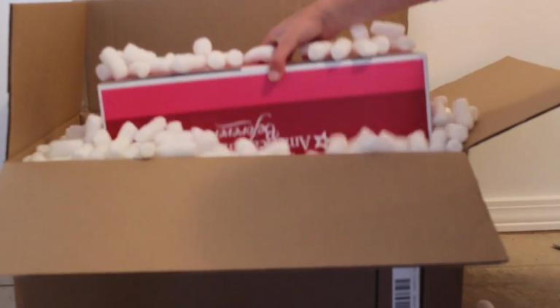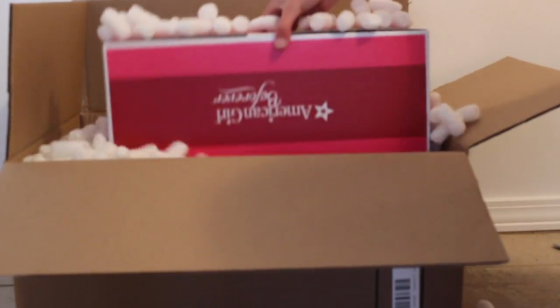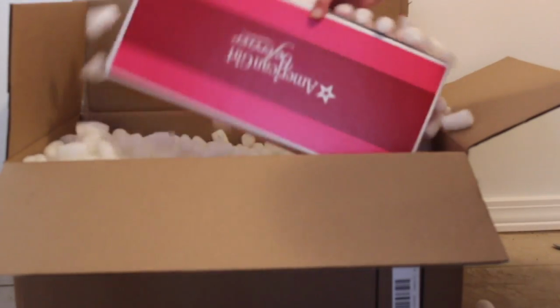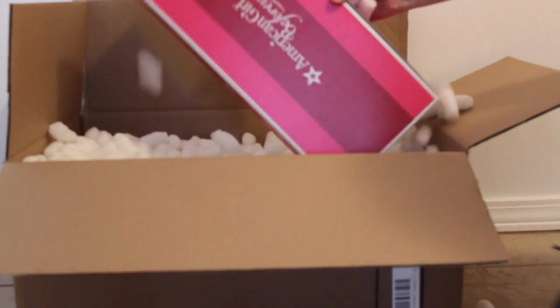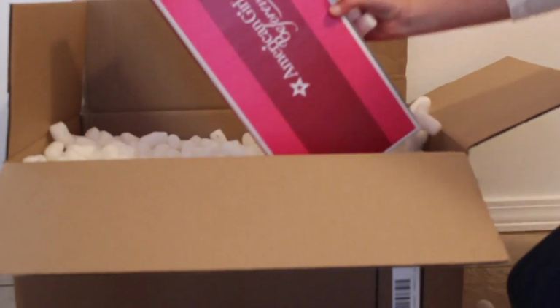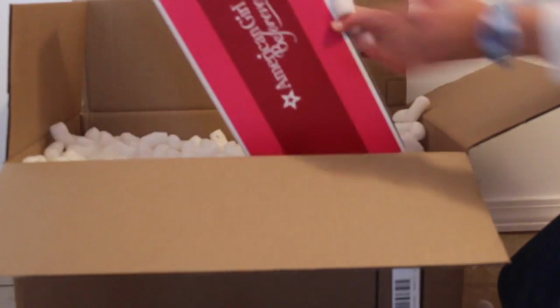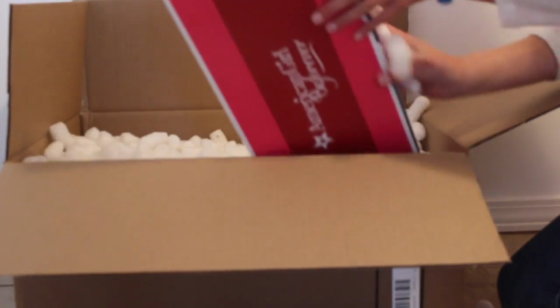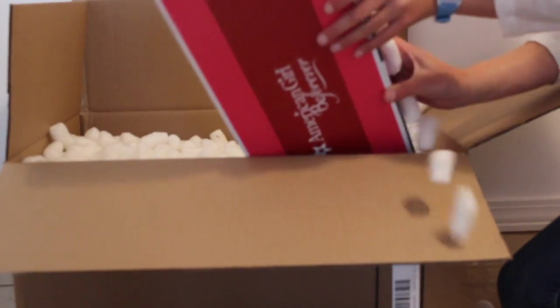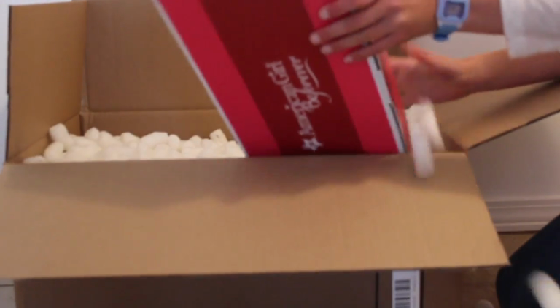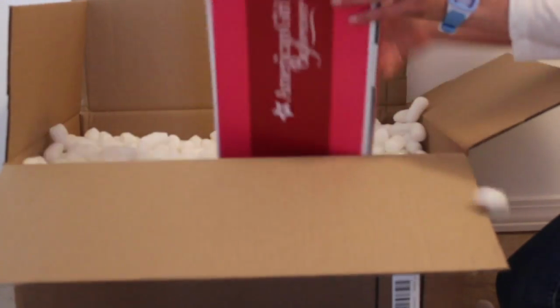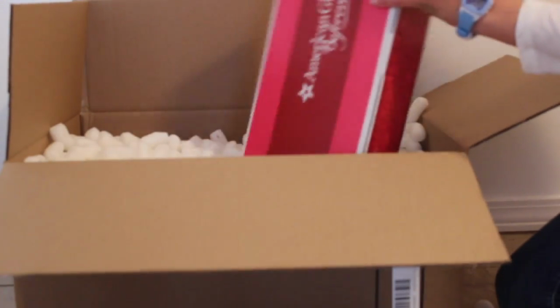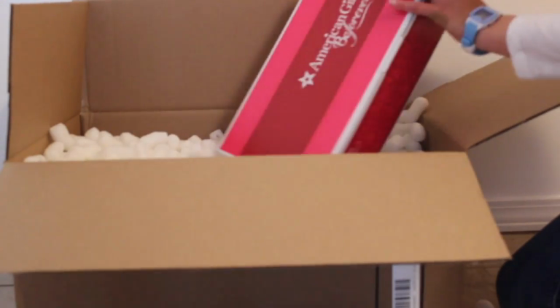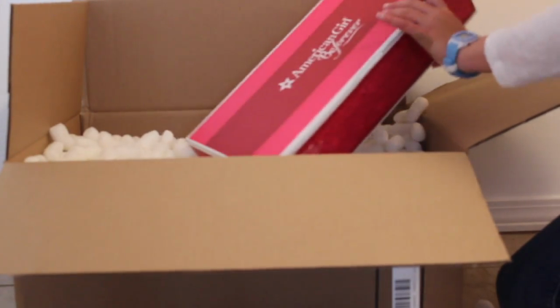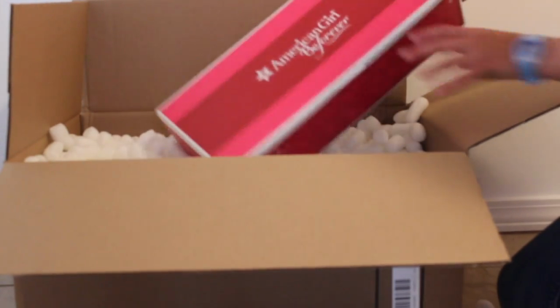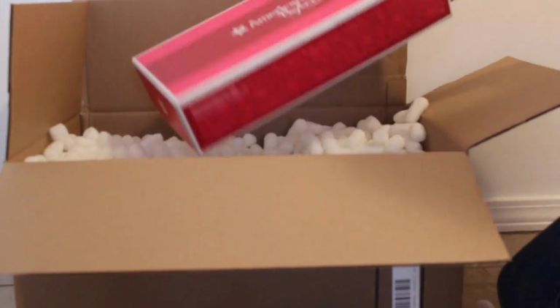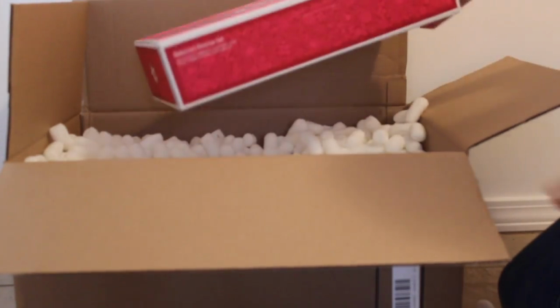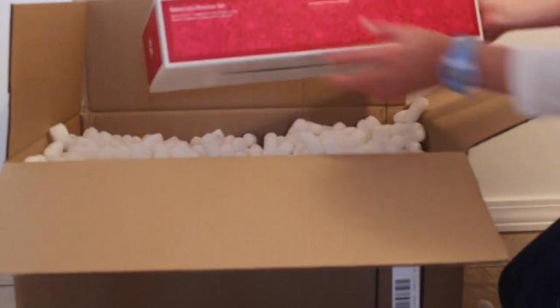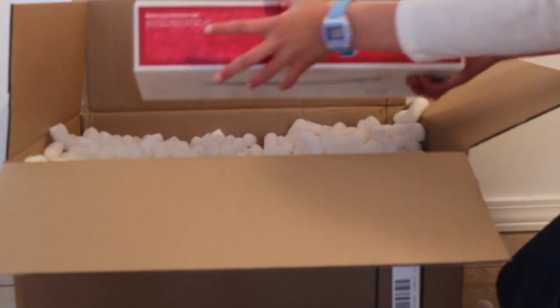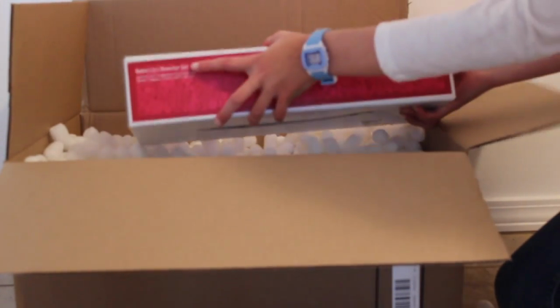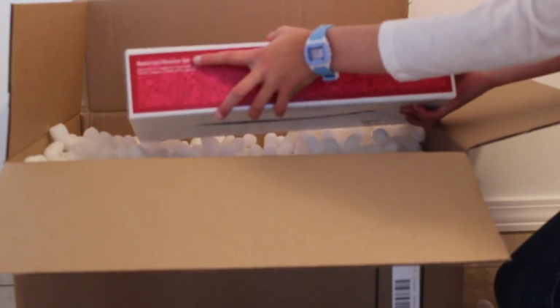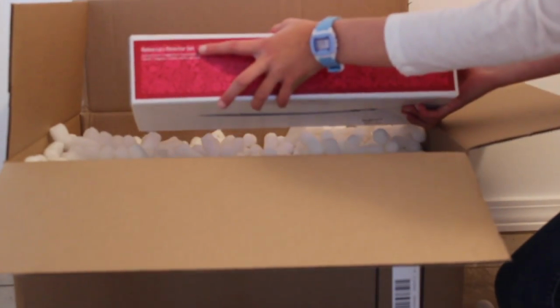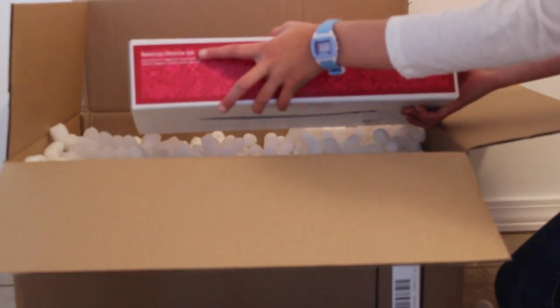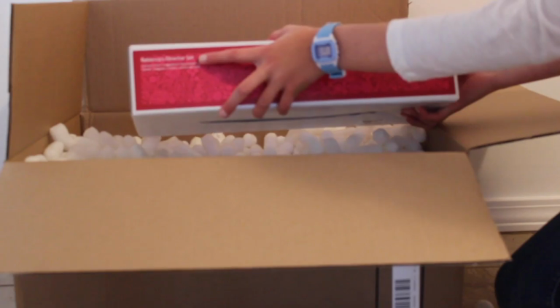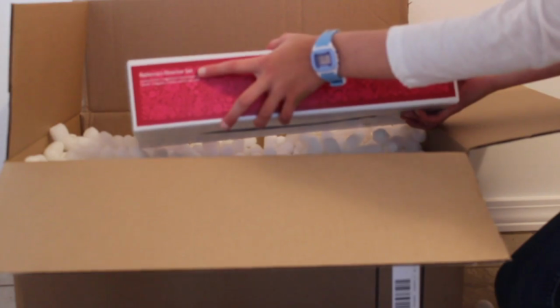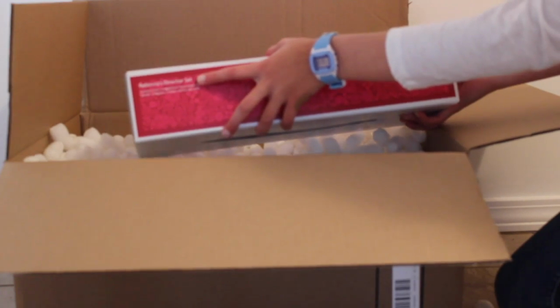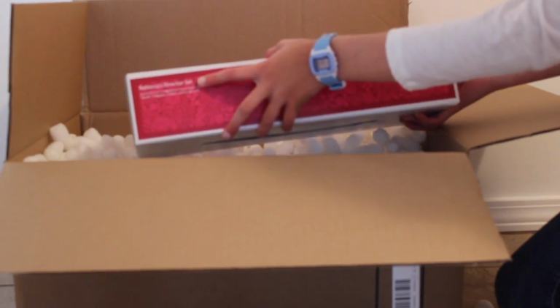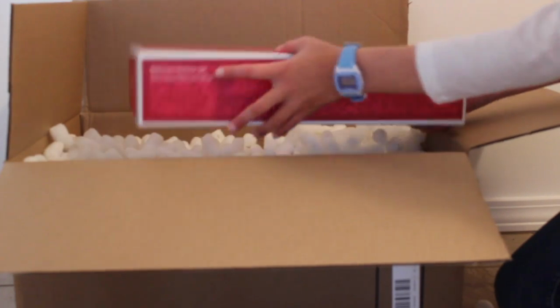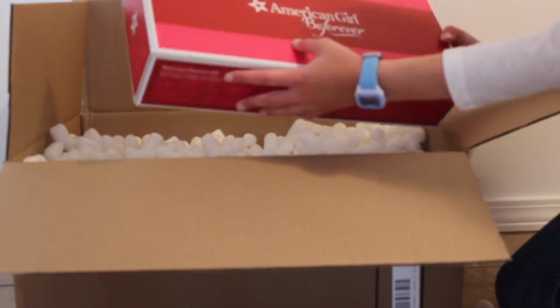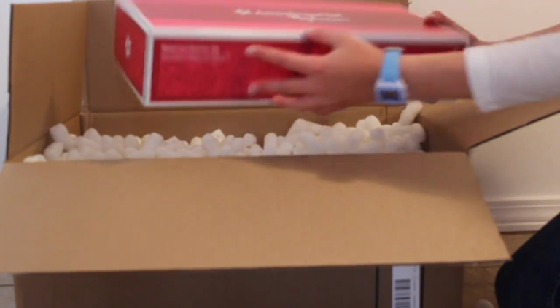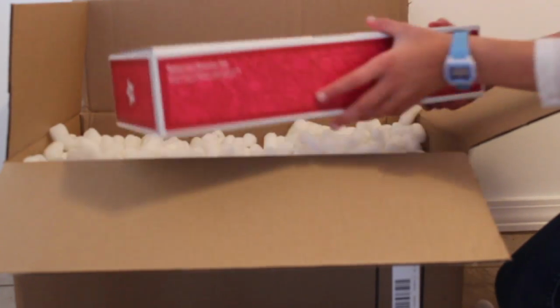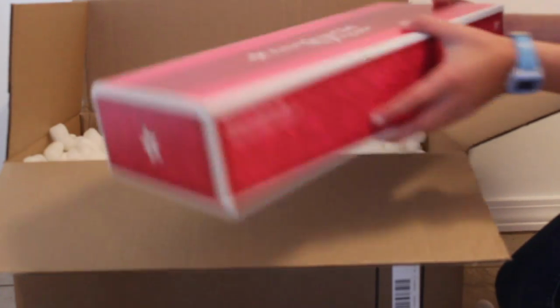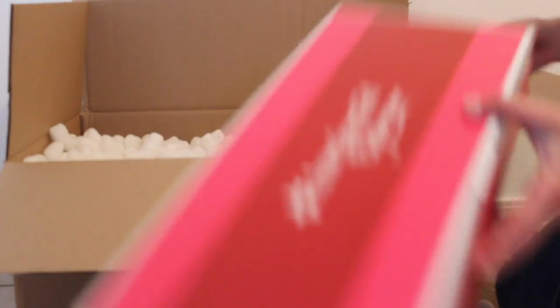Here we have the item that I got on clearance. It's Be Forever — Rebecca's Director Set.